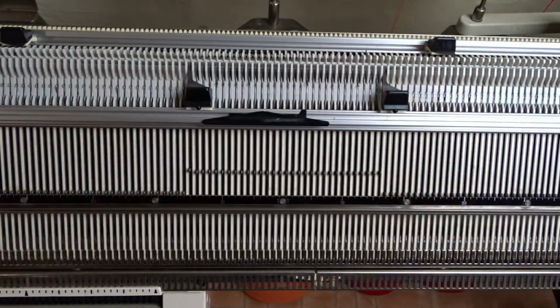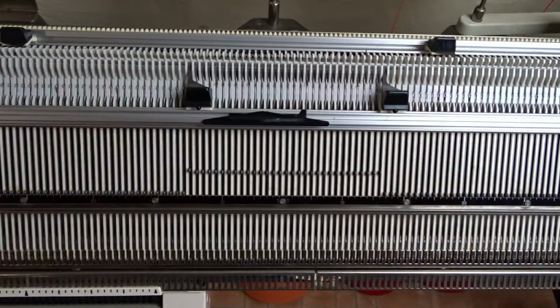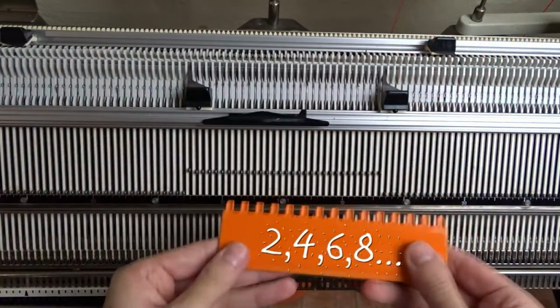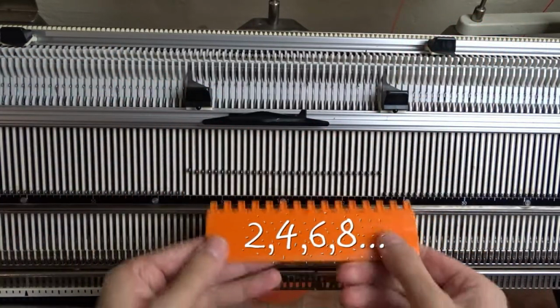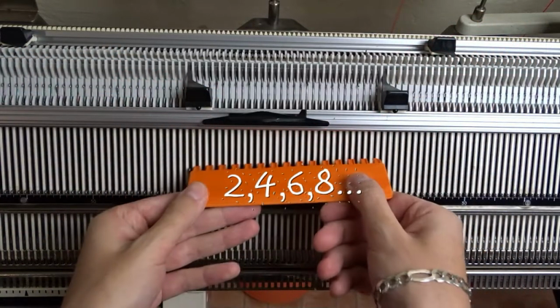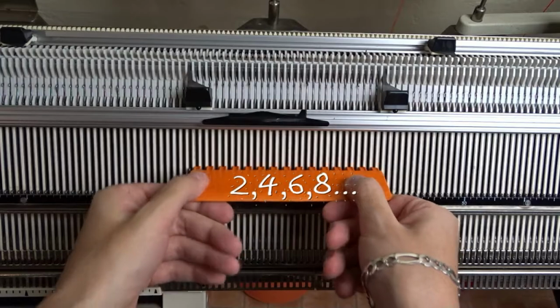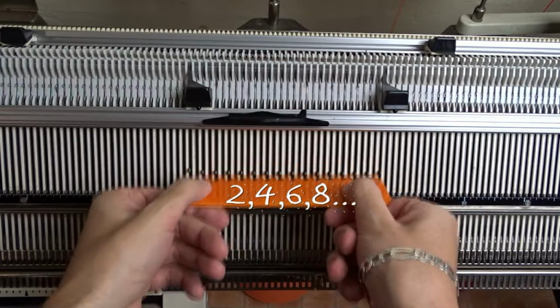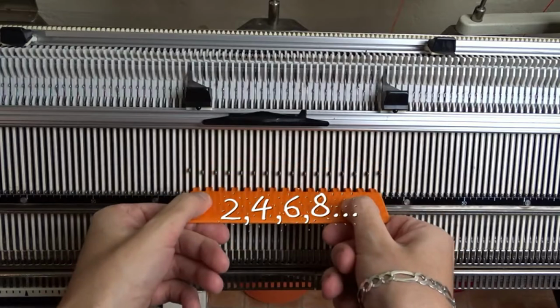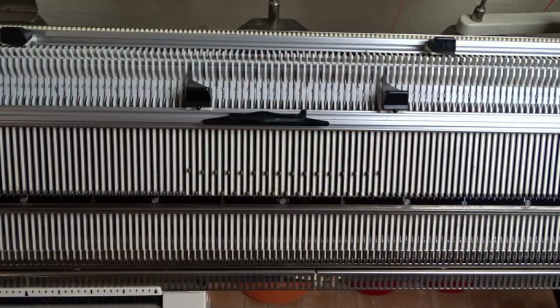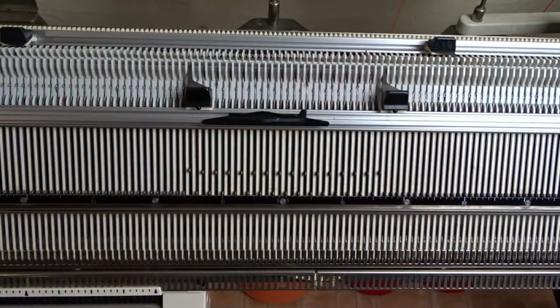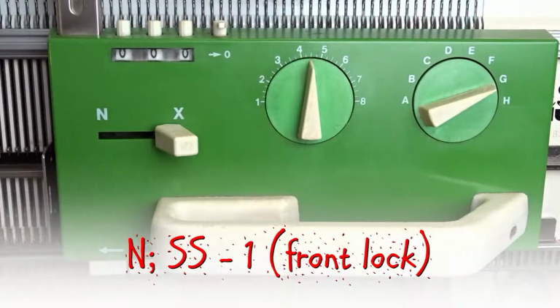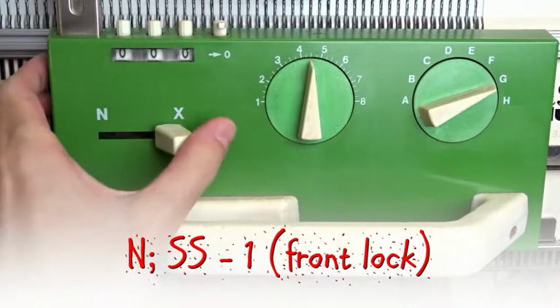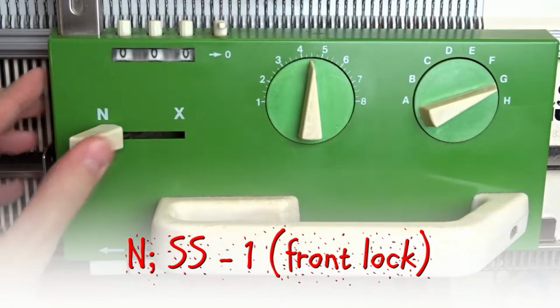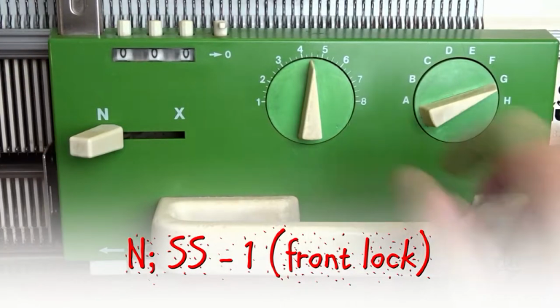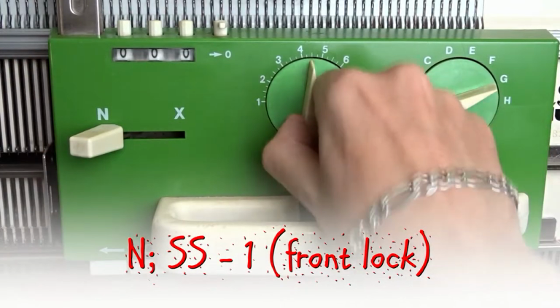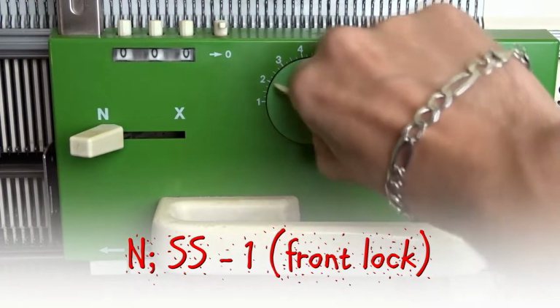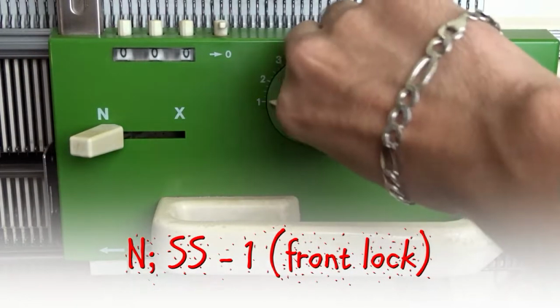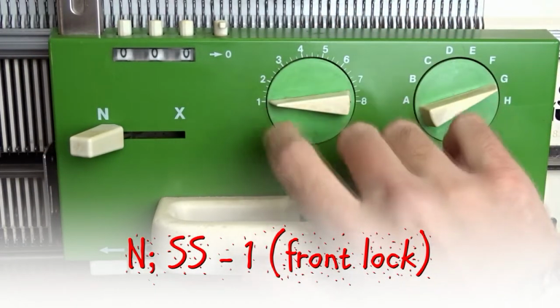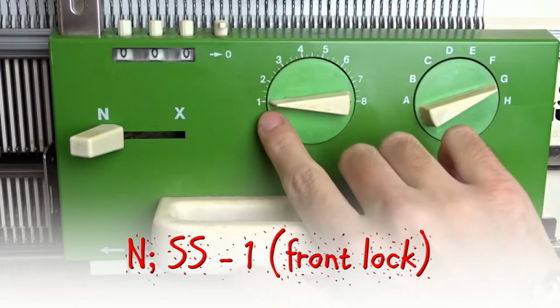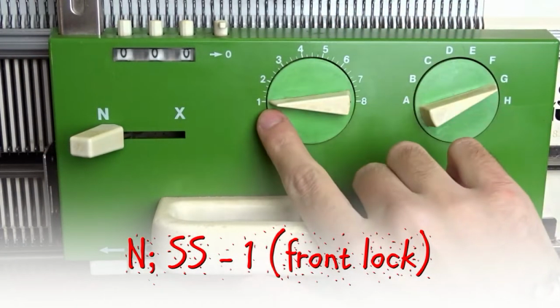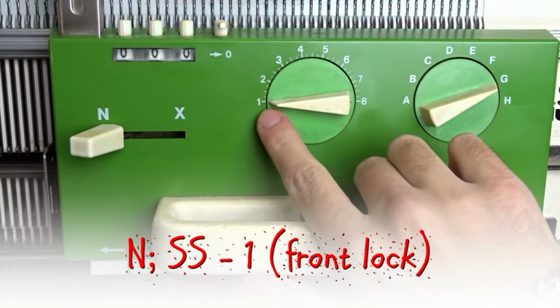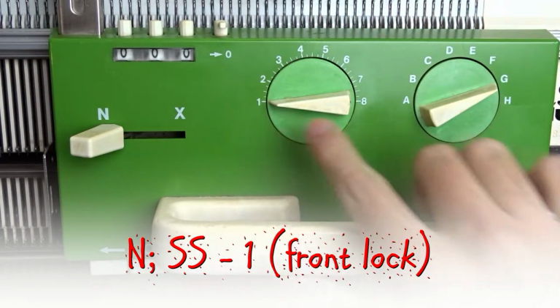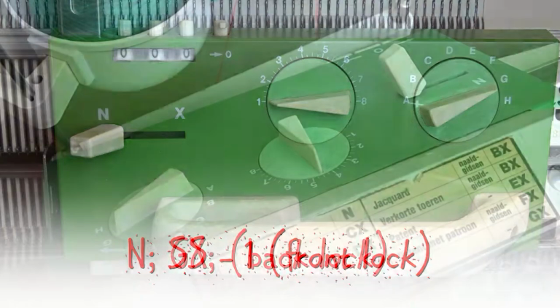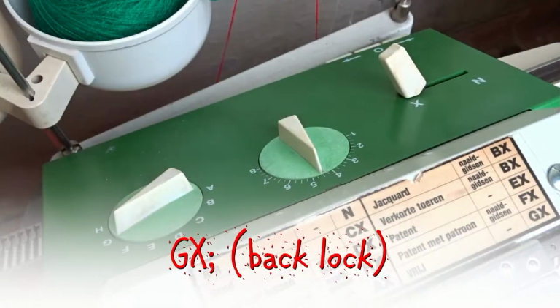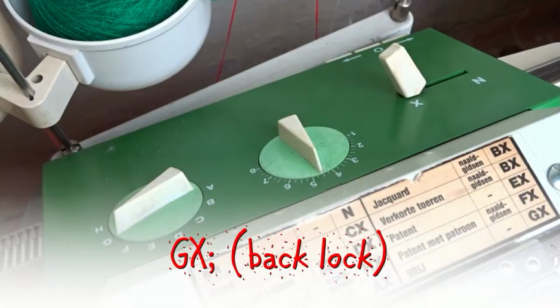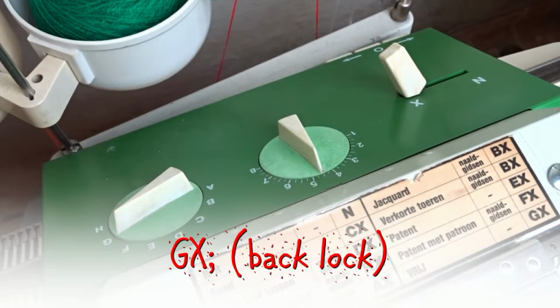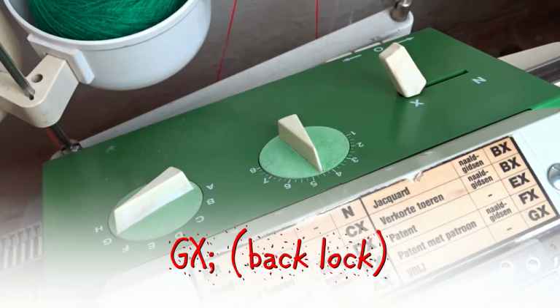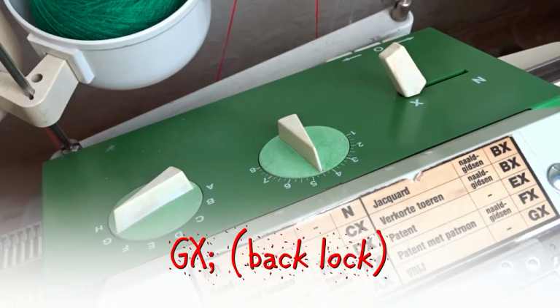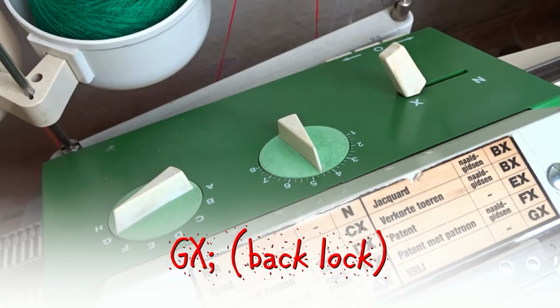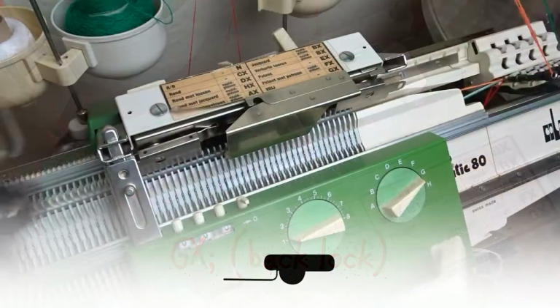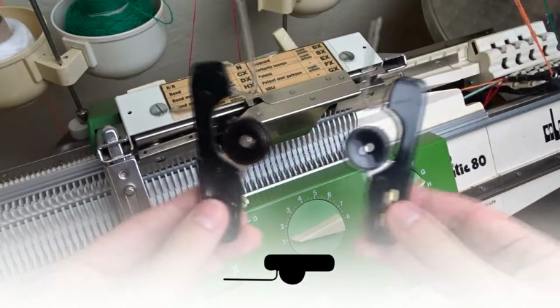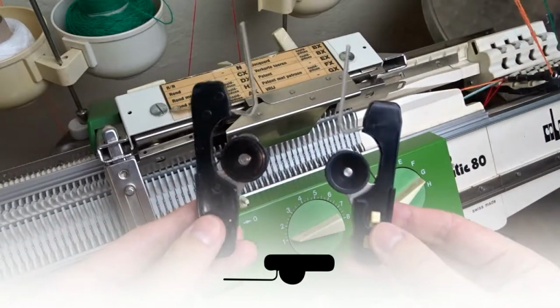Arrange the needles in 1 to 1 division, then set the front lock to N and the stitch size to 1. Set the back lock to GX and insert the black strippers.